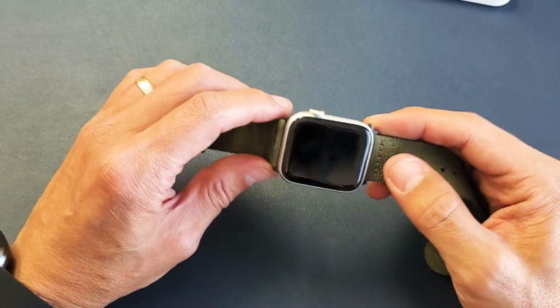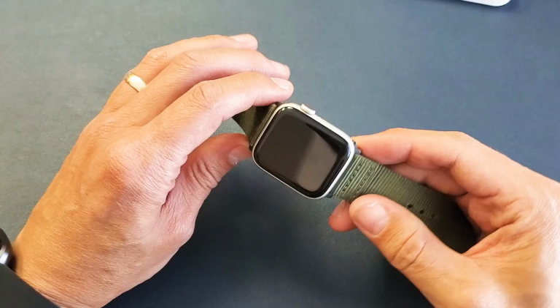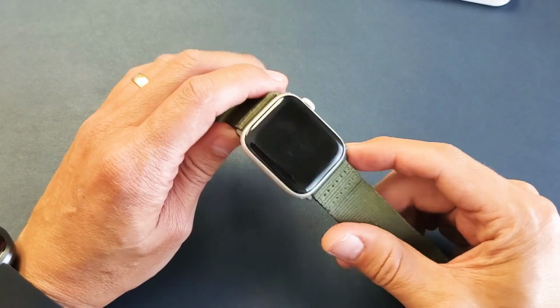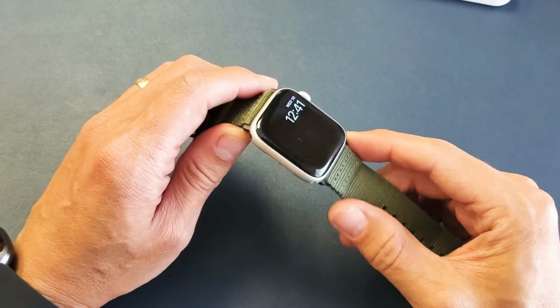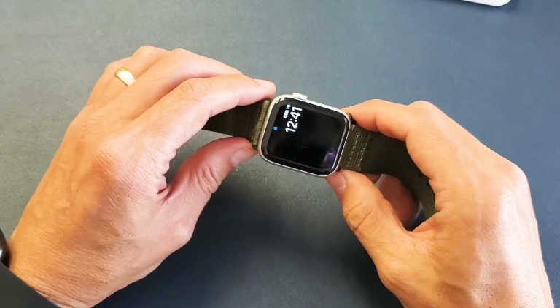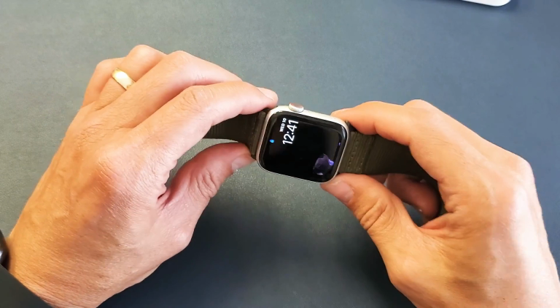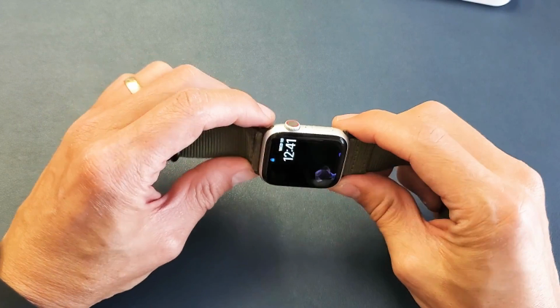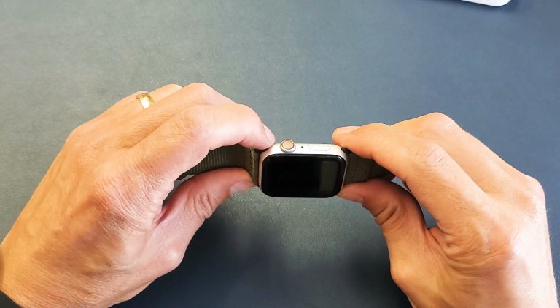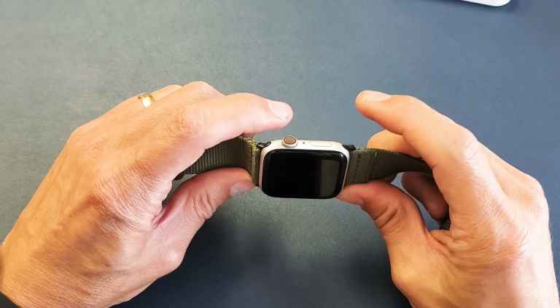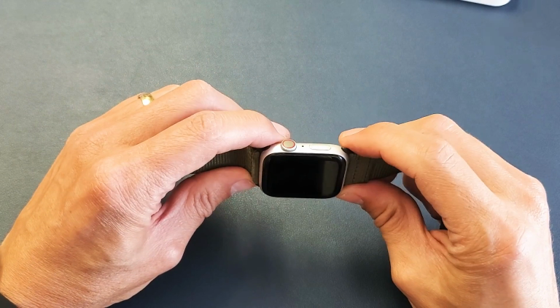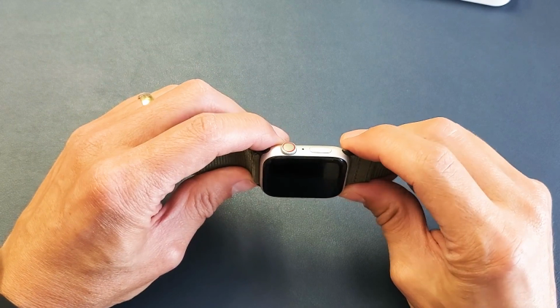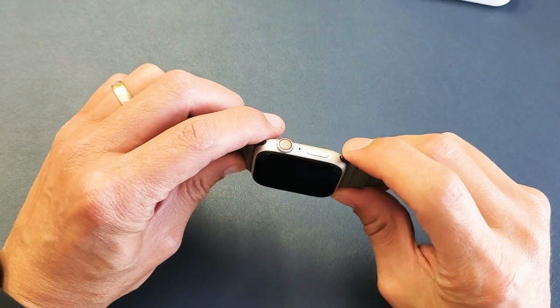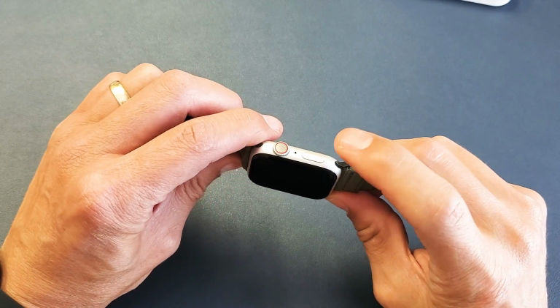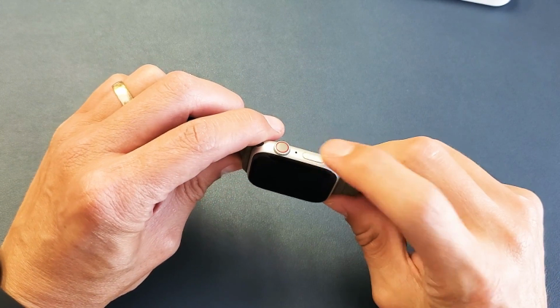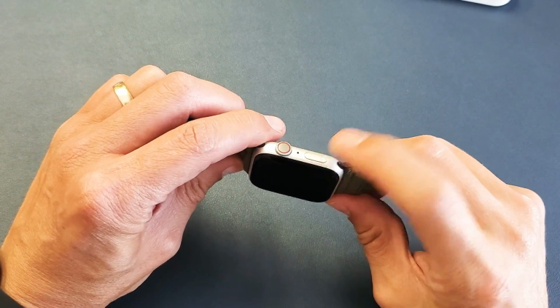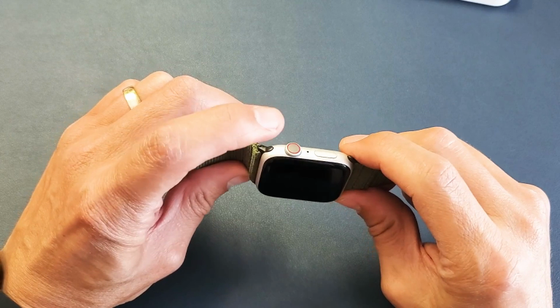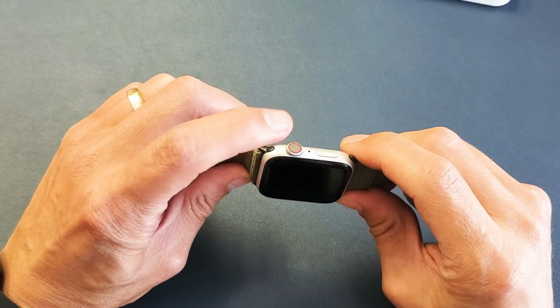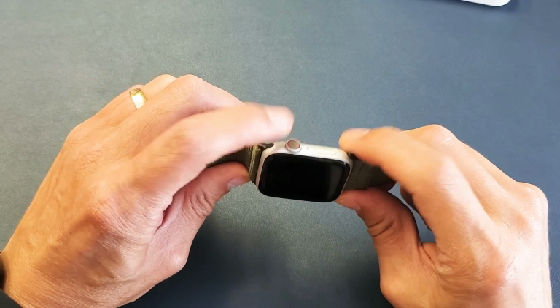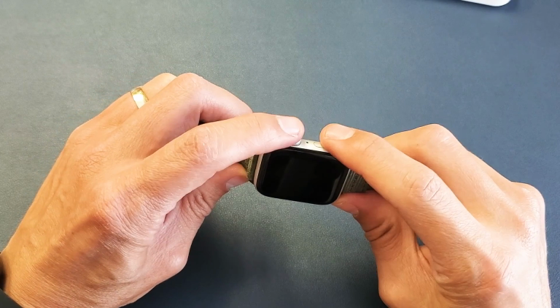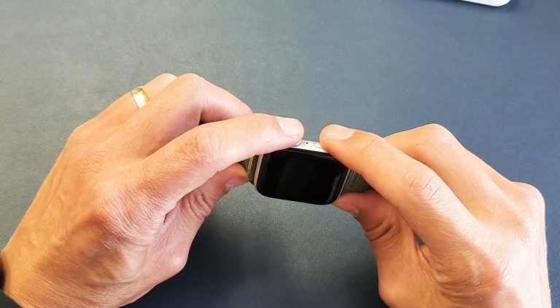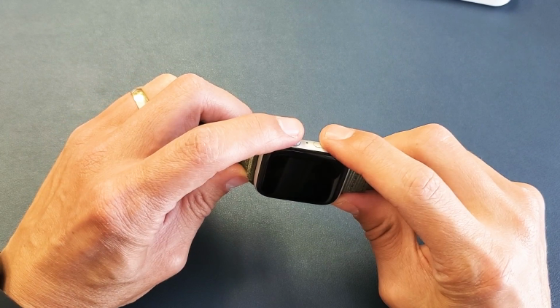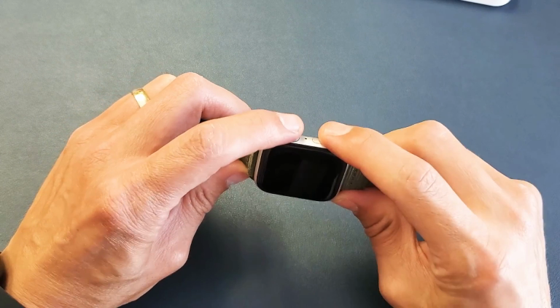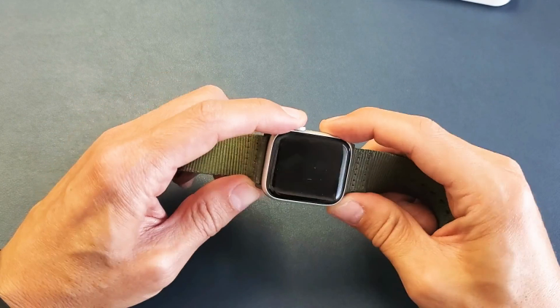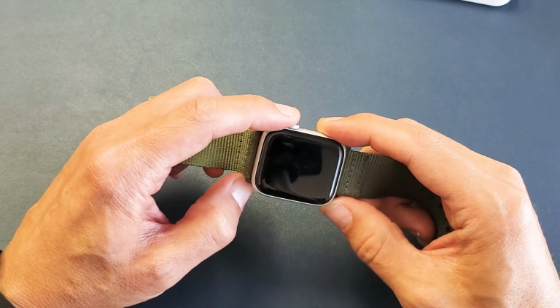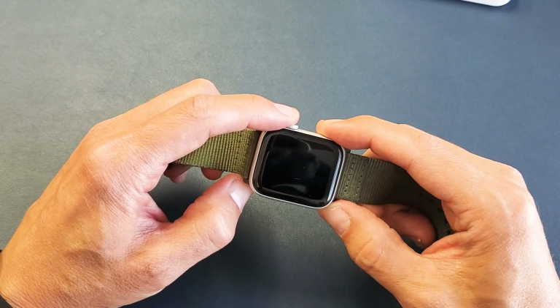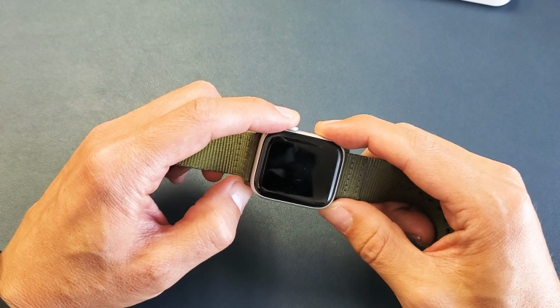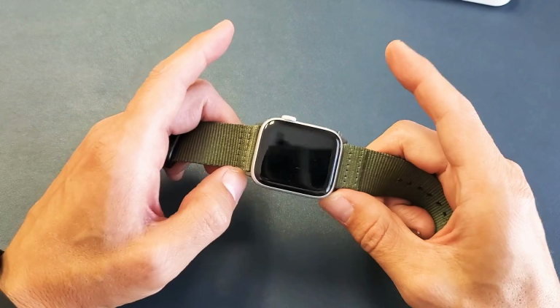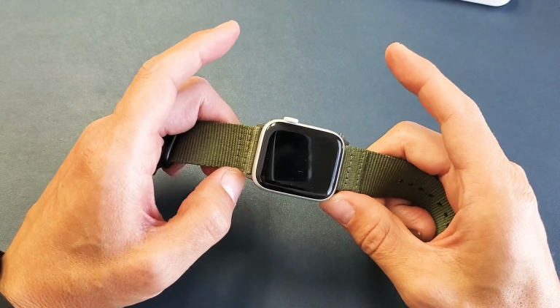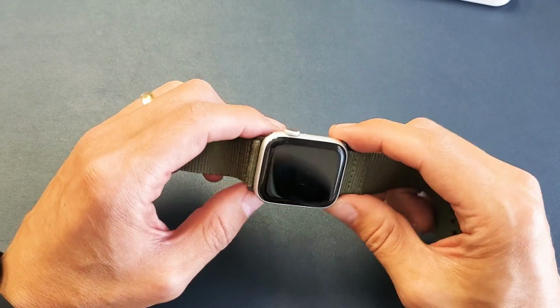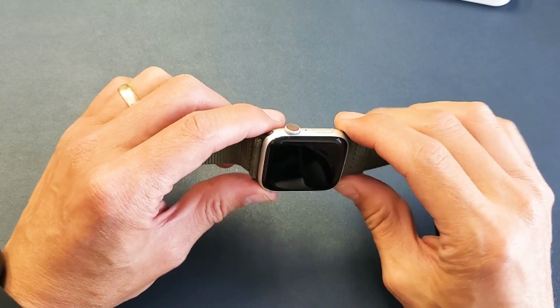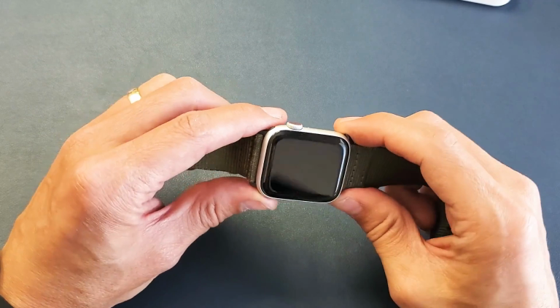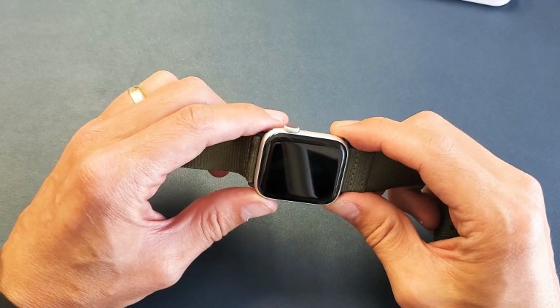What we're going to do is force this Apple Watch to restart. We want to press and hold two buttons — the side button and the crown button. Press and hold both buttons and do not let go until we see an Apple logo appear, then we can let go. So let's try this together.